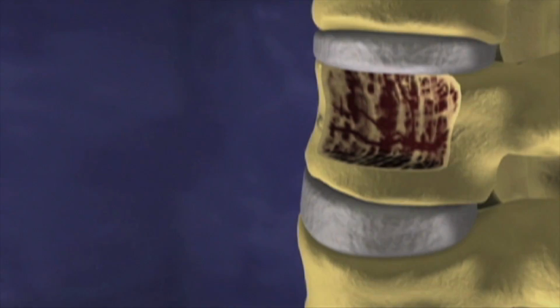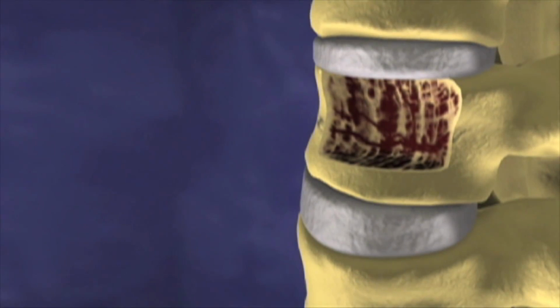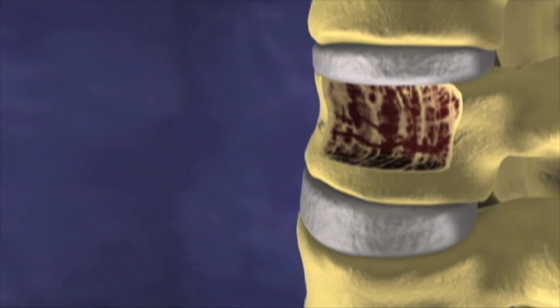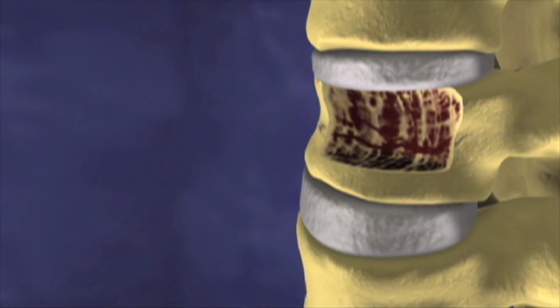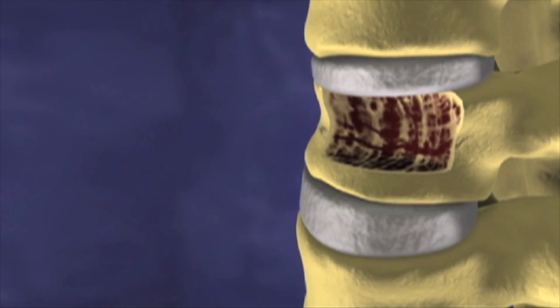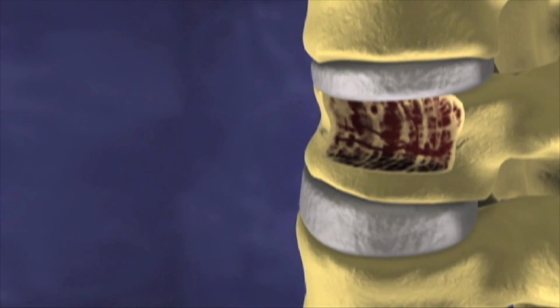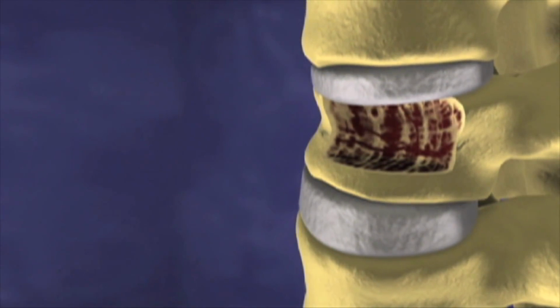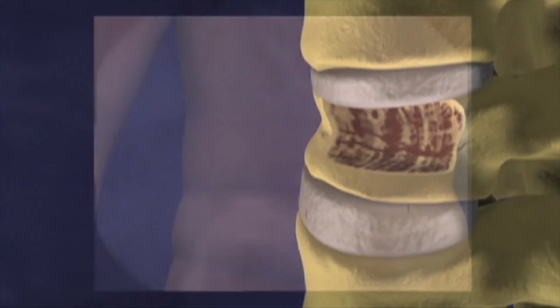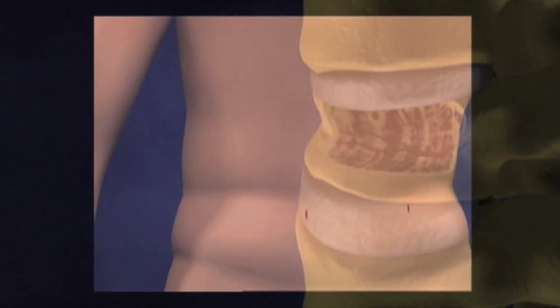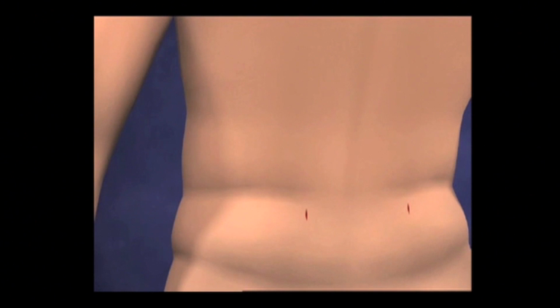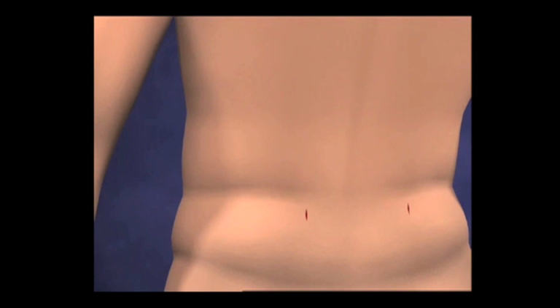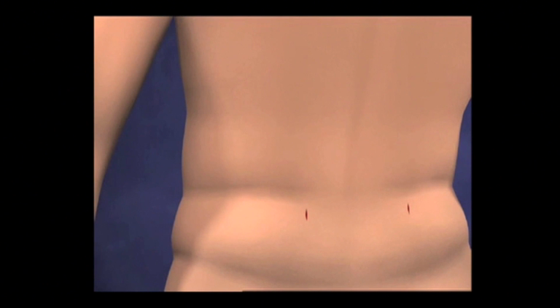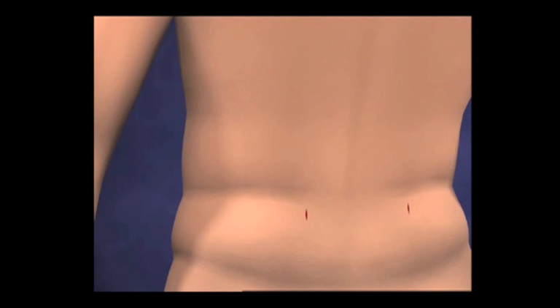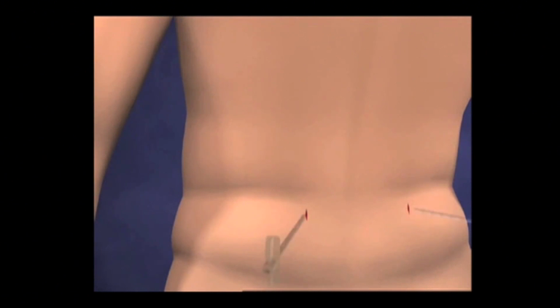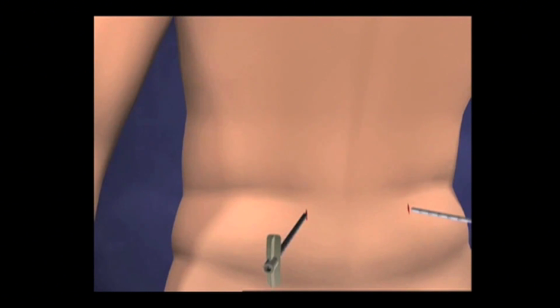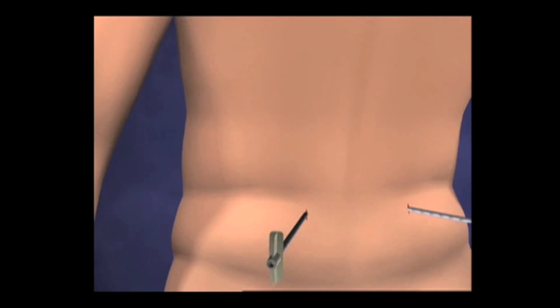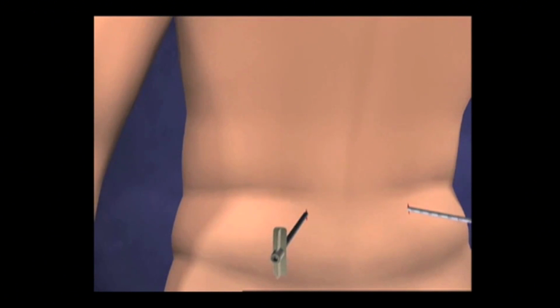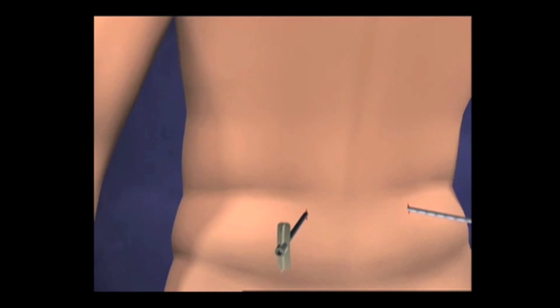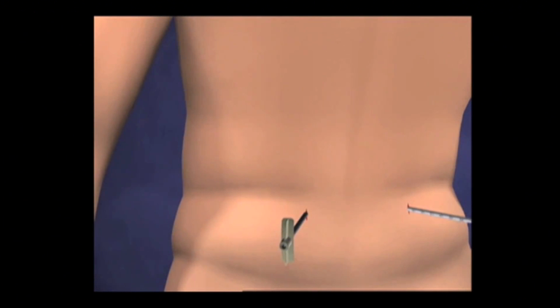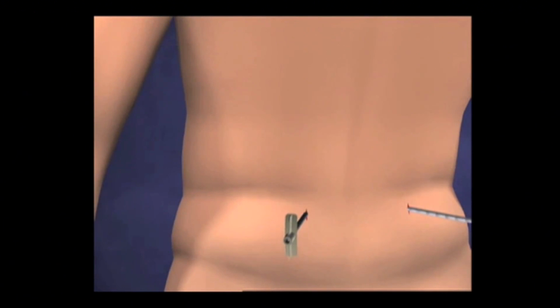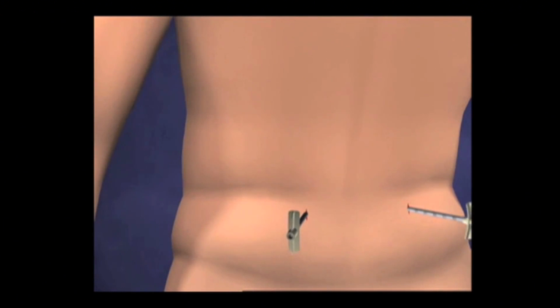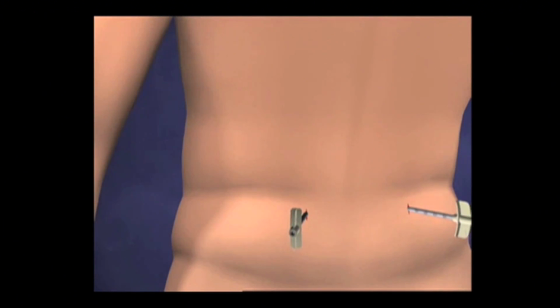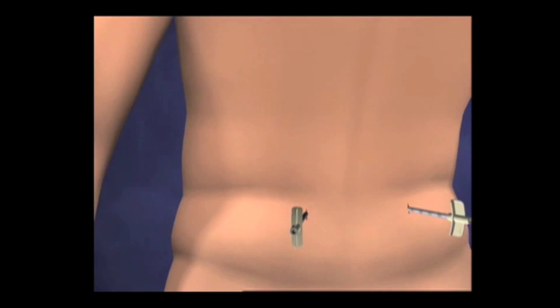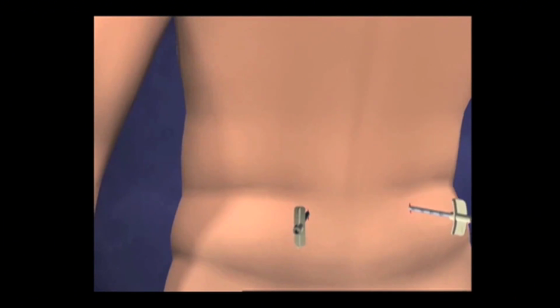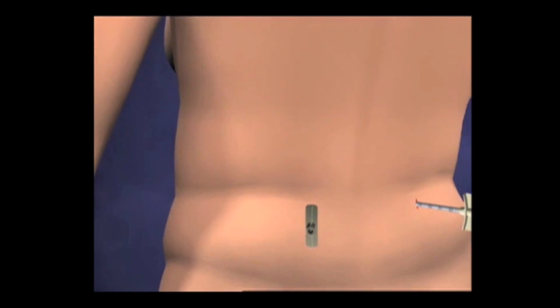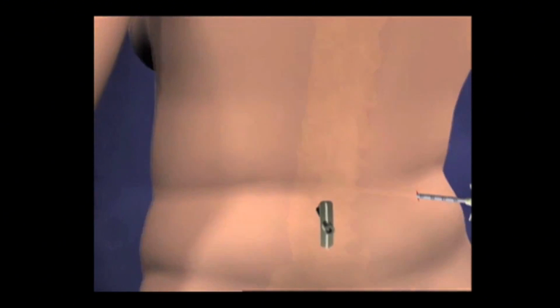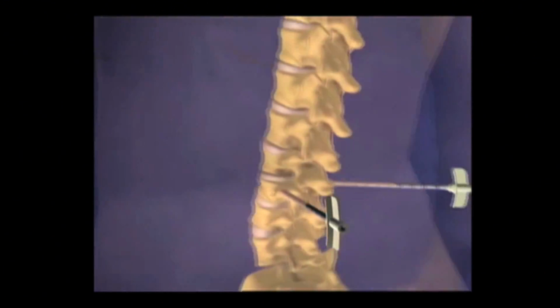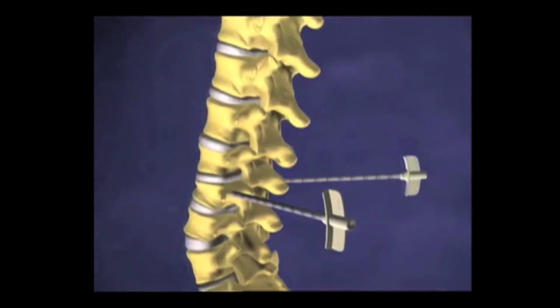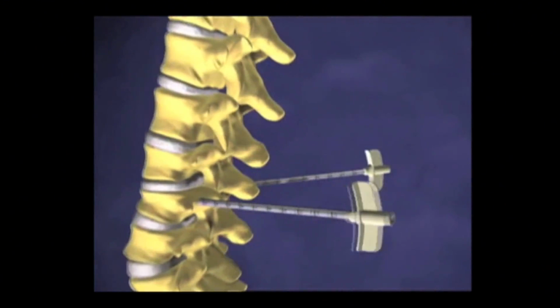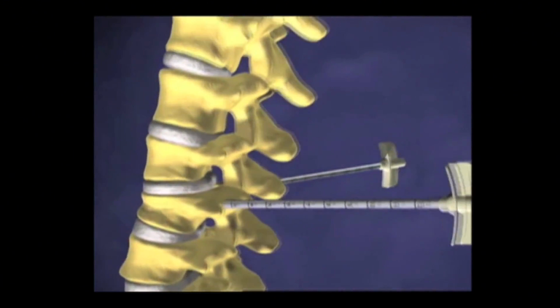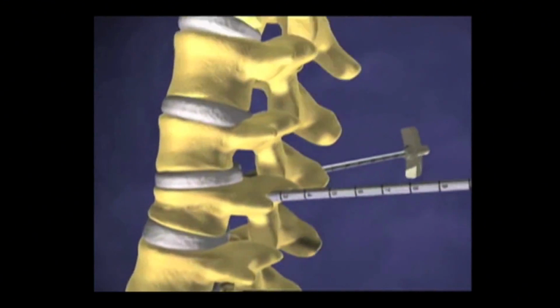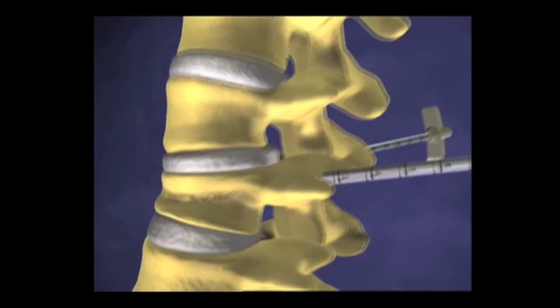When bone becomes weakened, such as the case with osteoporosis, fractures can occur. Balloon kyphoplasty is a procedure that can treat the pain associated with these fractures.